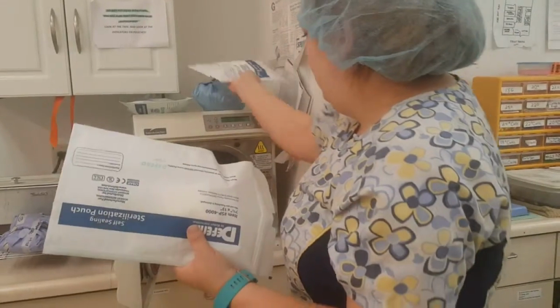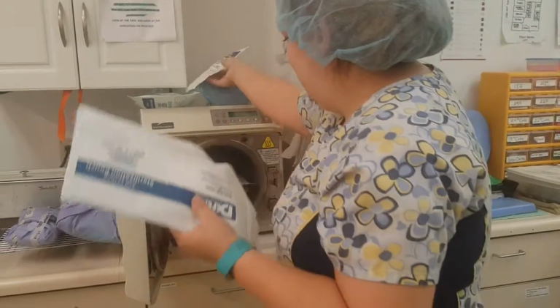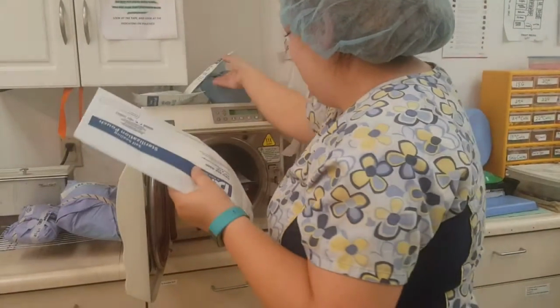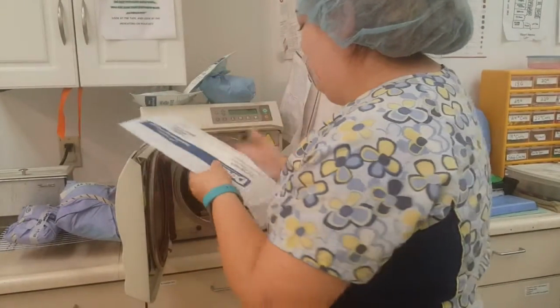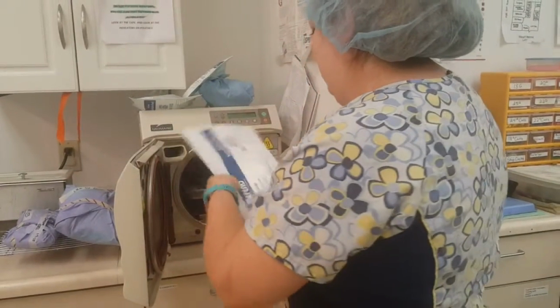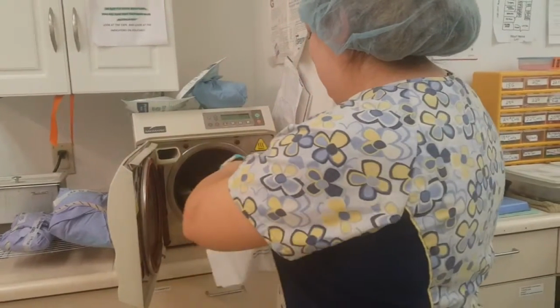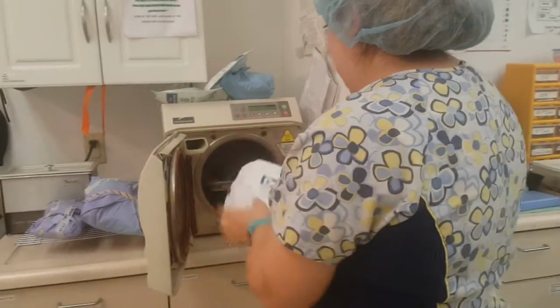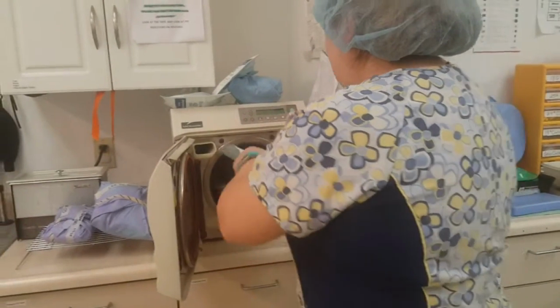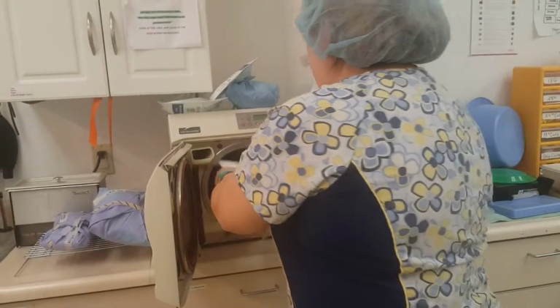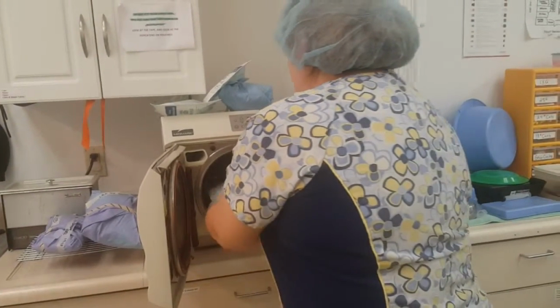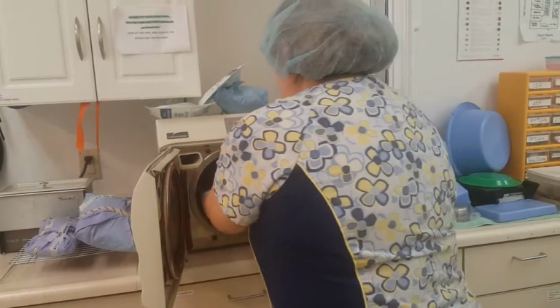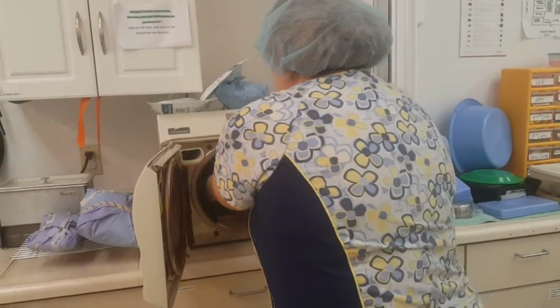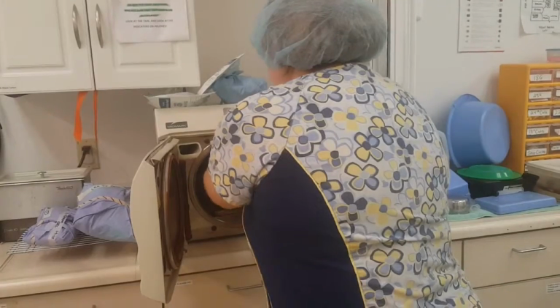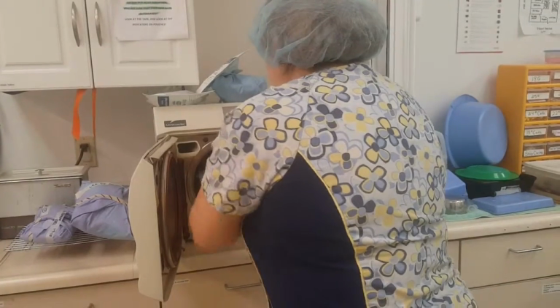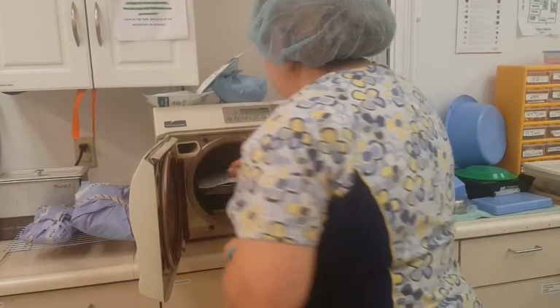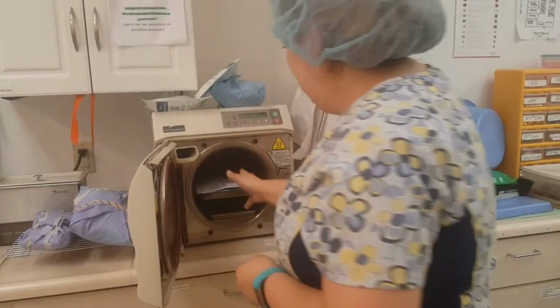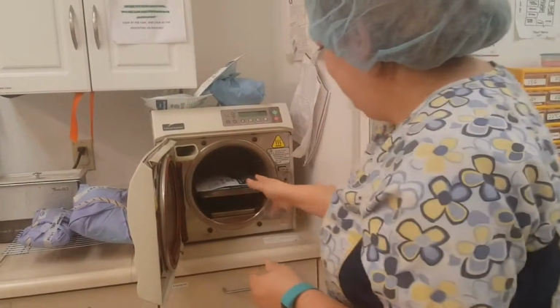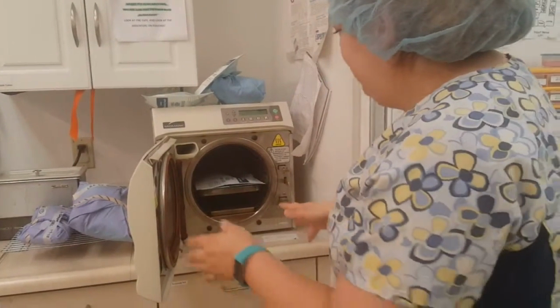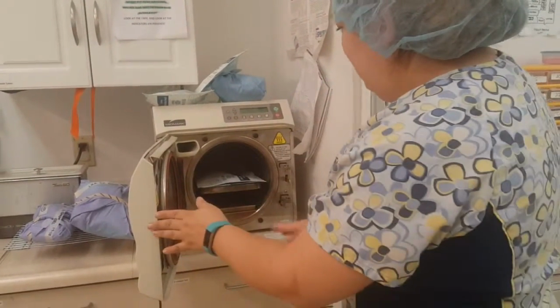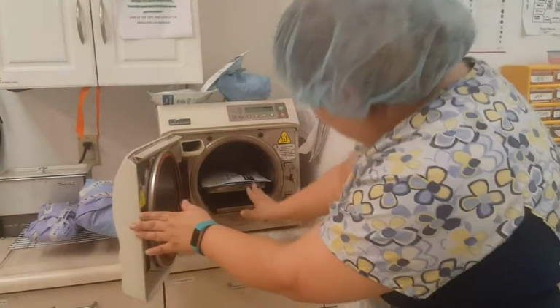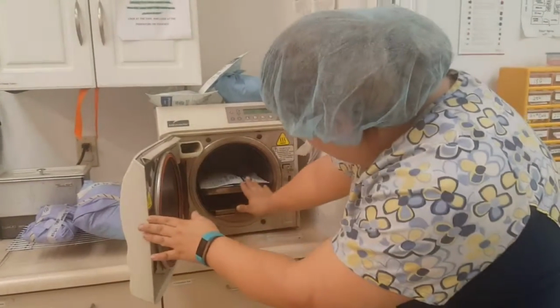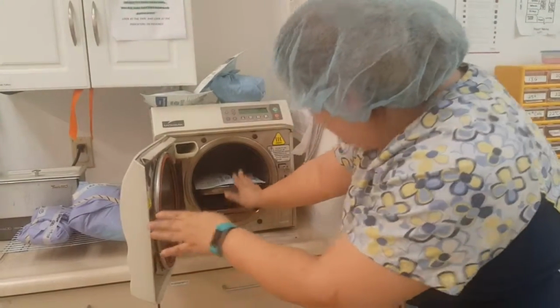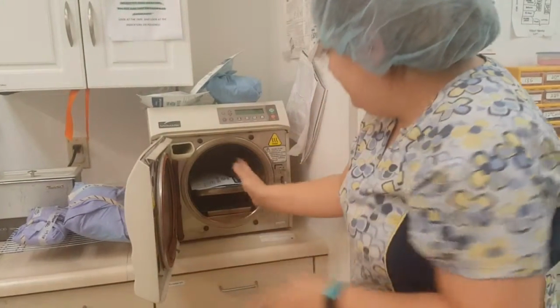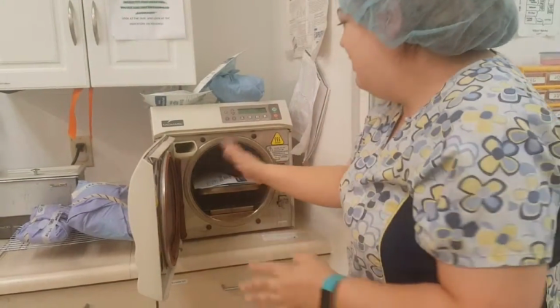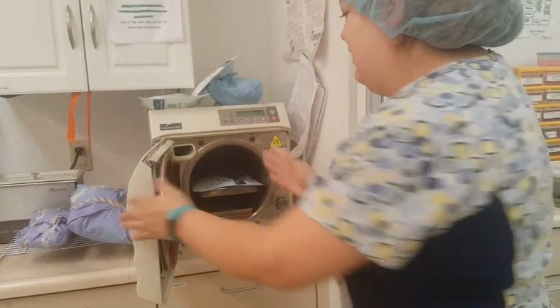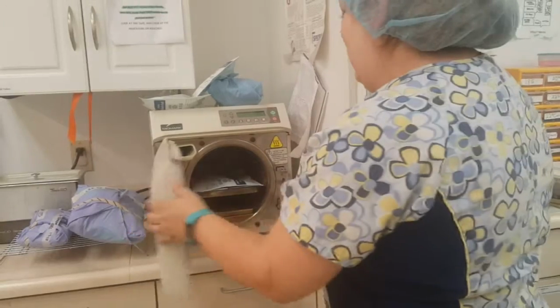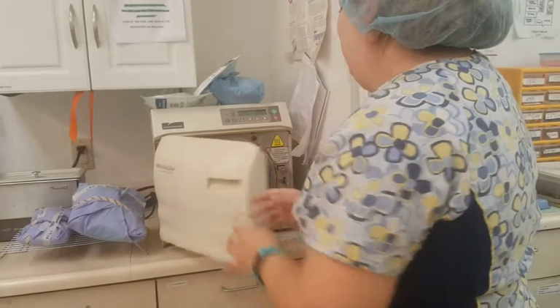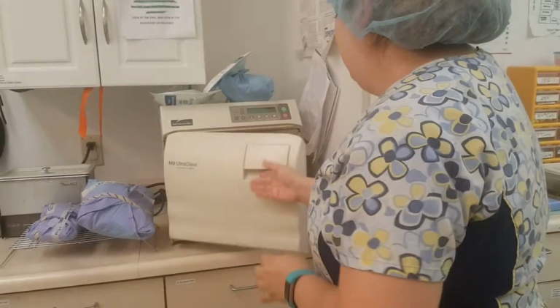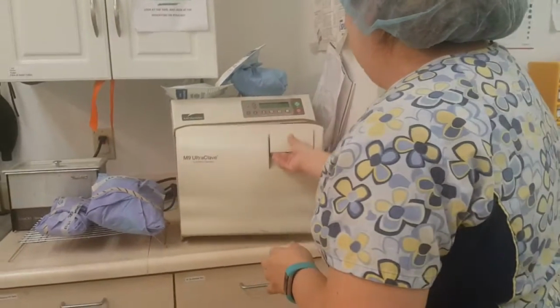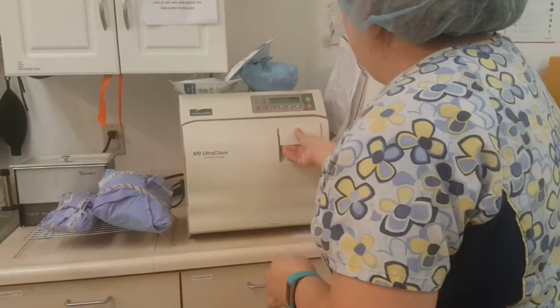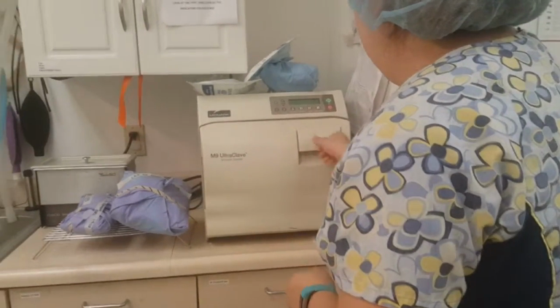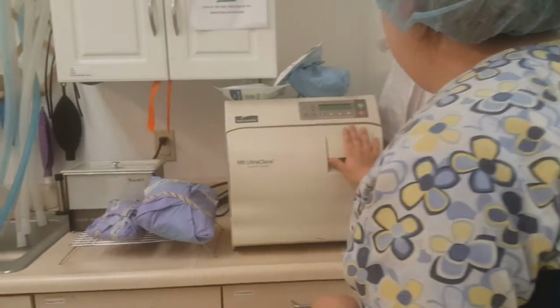I'm going to make sure that all of our instruments are on opposite sides of each other. Make sure nothing is touching the sides. If it feels good, I'm going to go ahead and close our door.